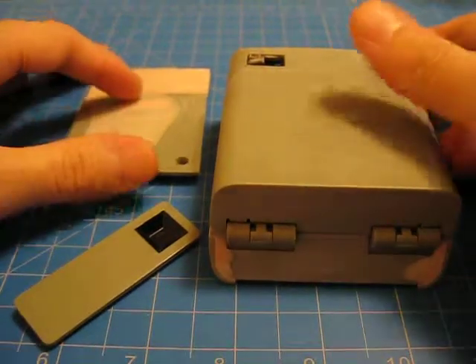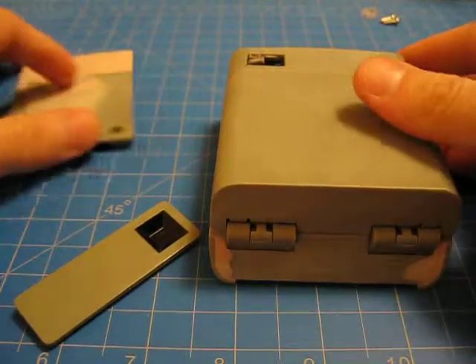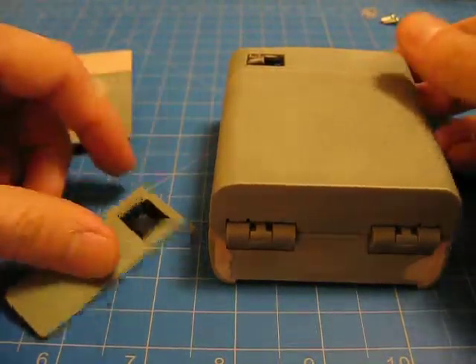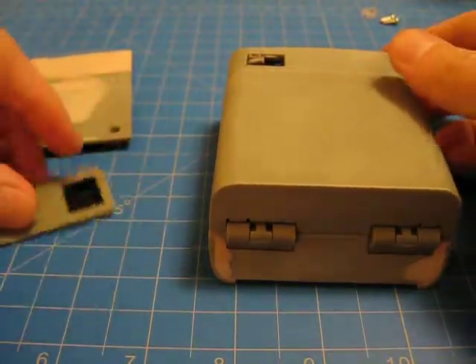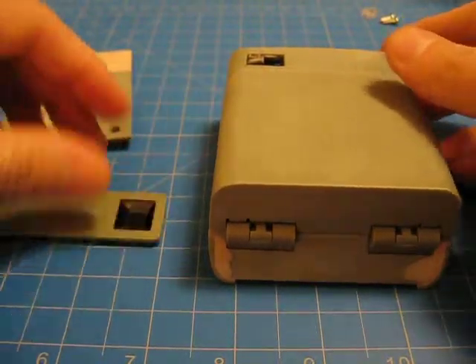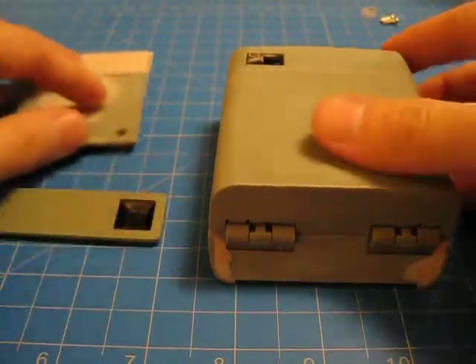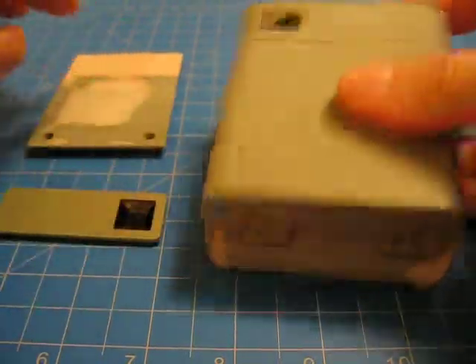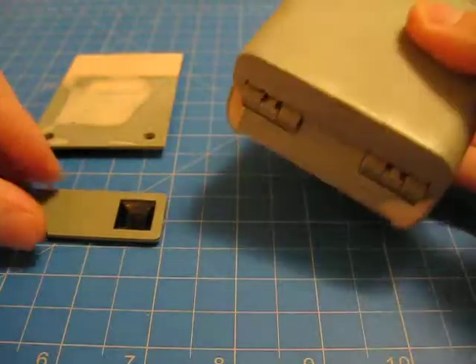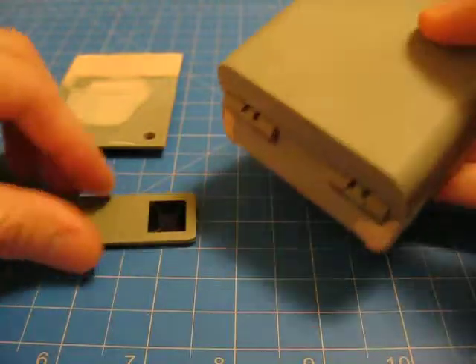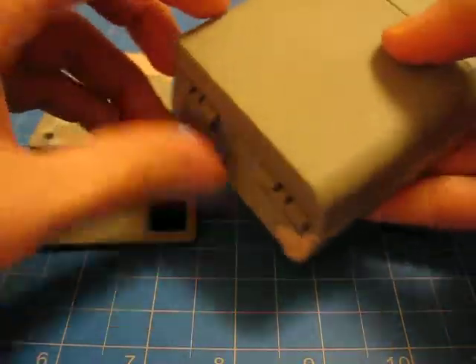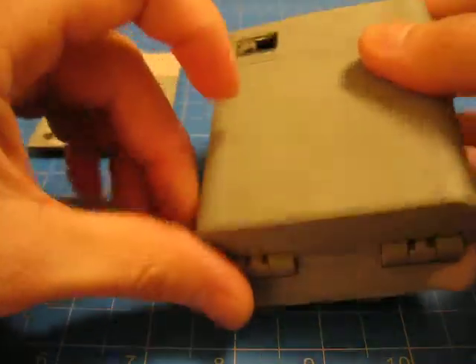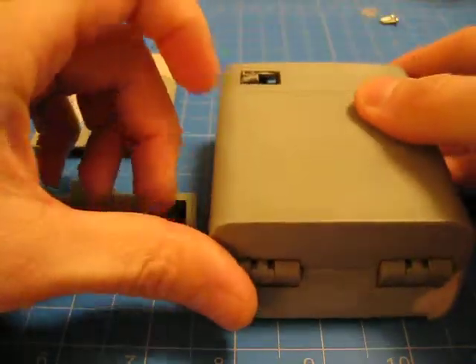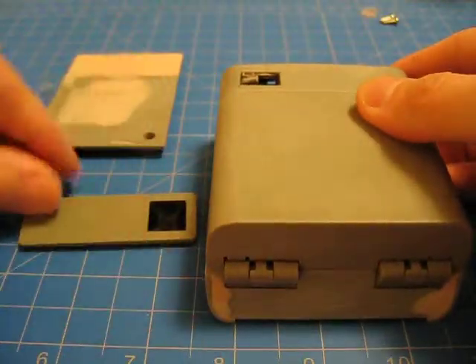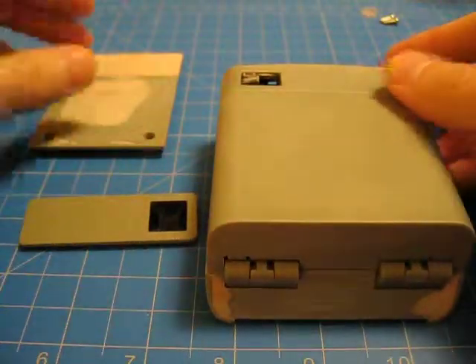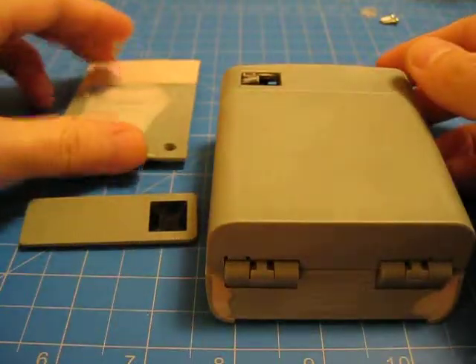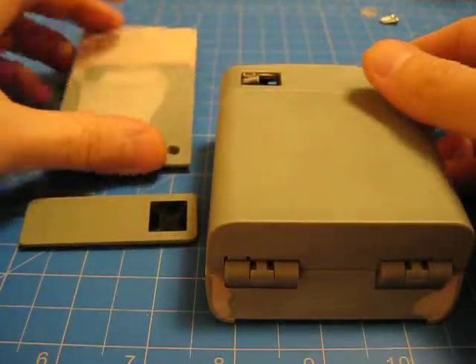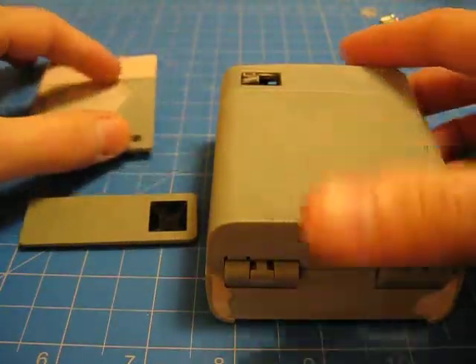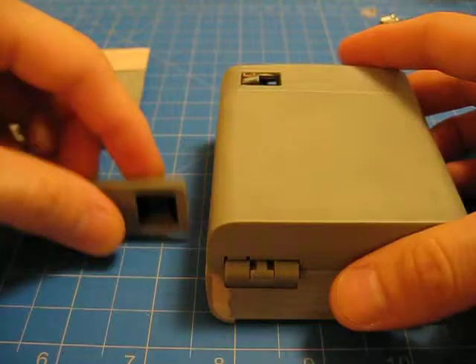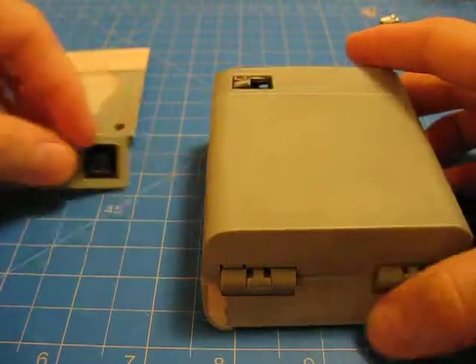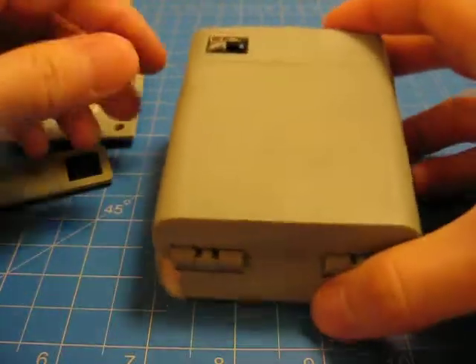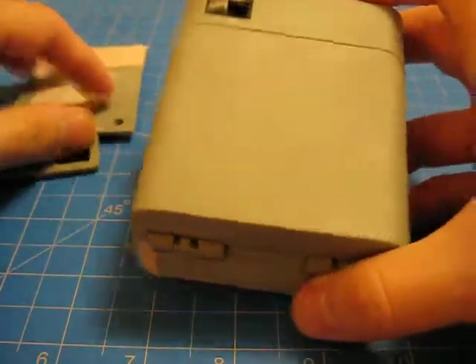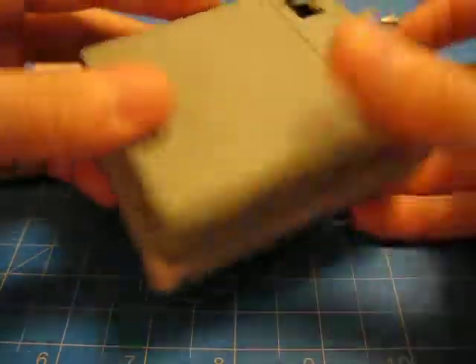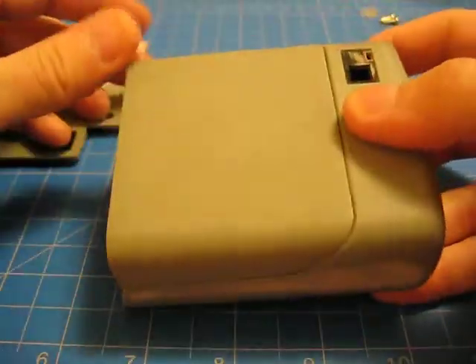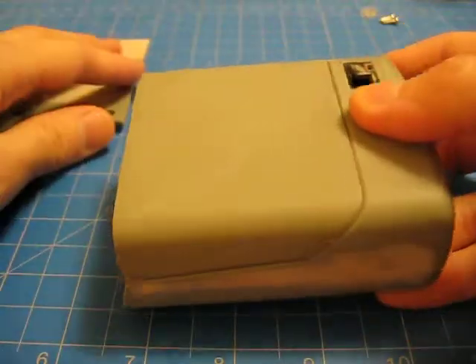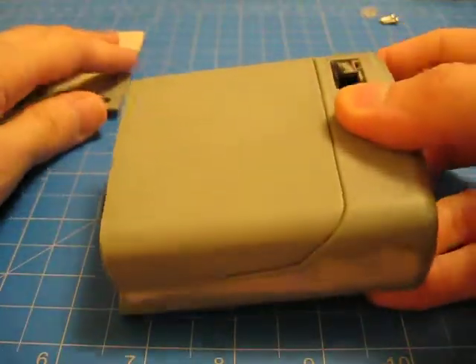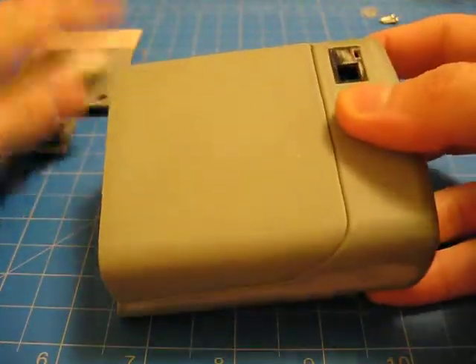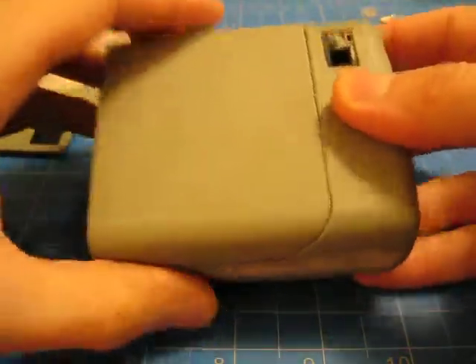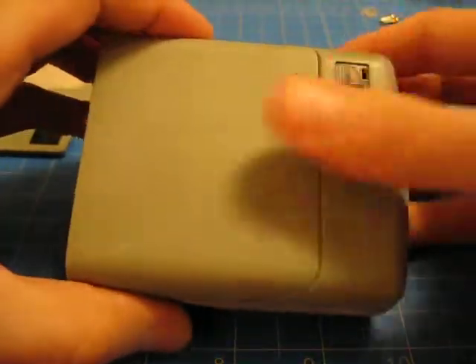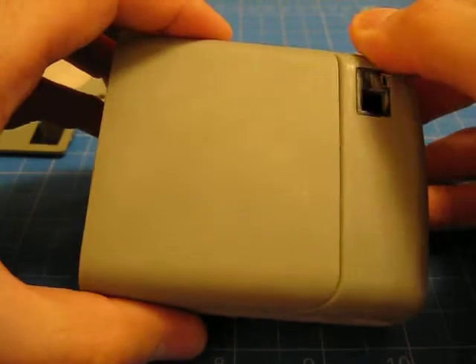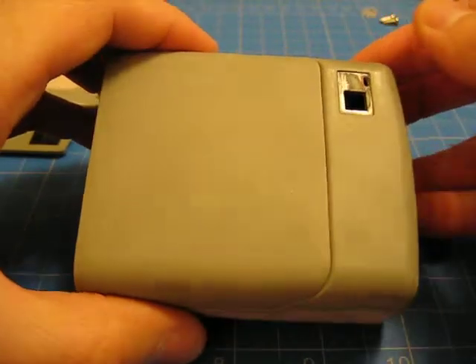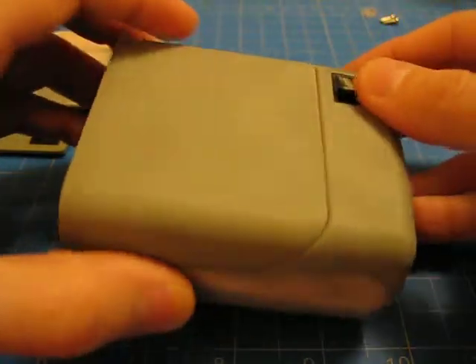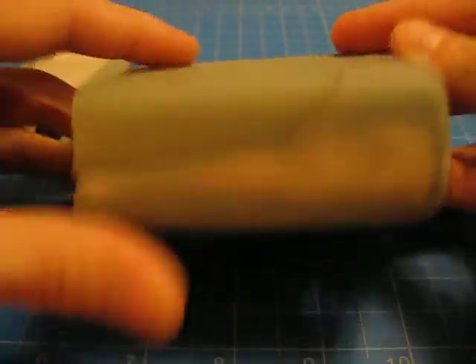So here's the next Playmate one that I'm doing. I already got pretty far along in the process before making a video, but so be it. Here's the main body. This one's going to be a little bit more elaborately done — professionally done, if you will.